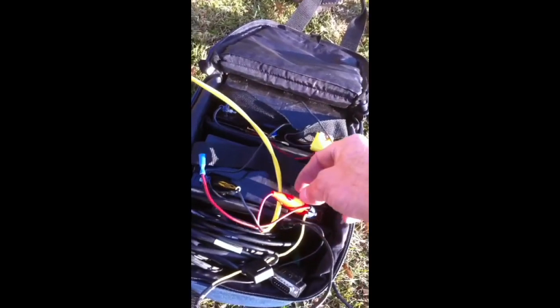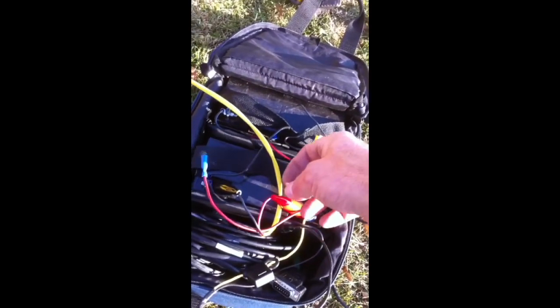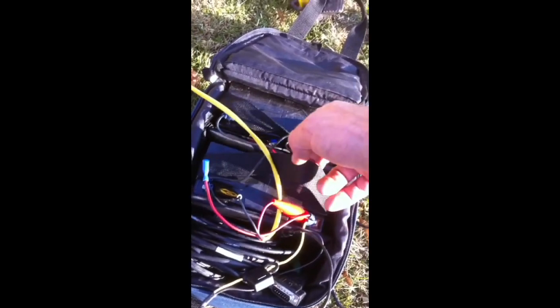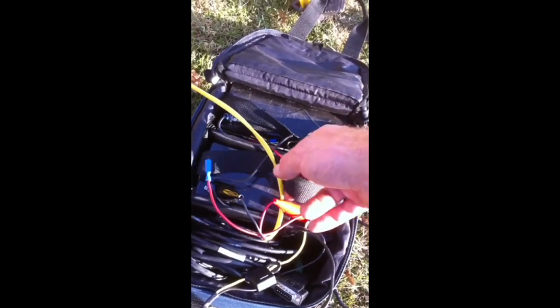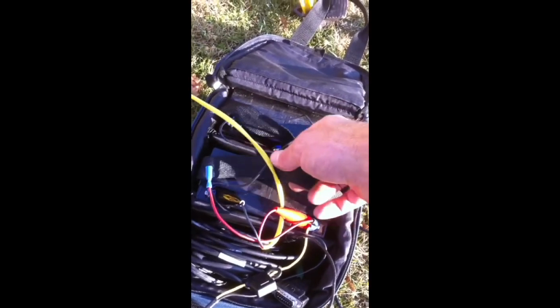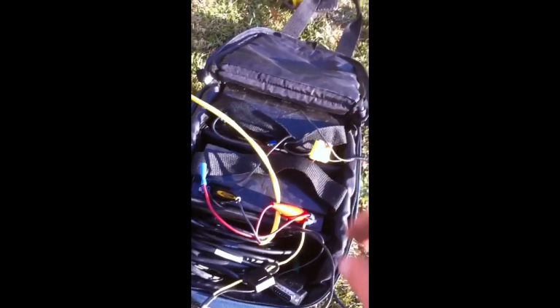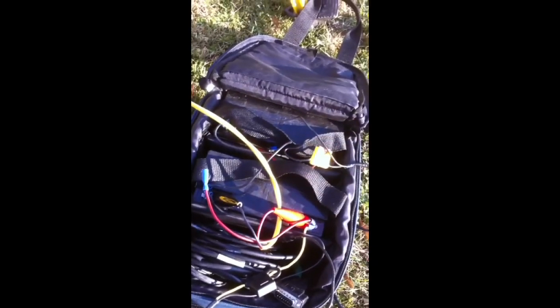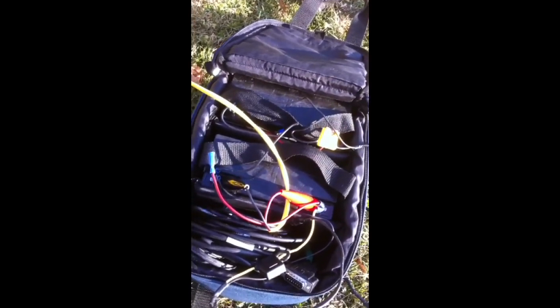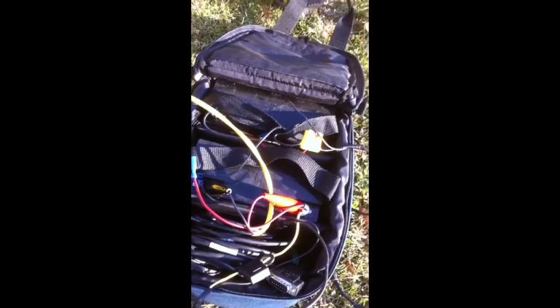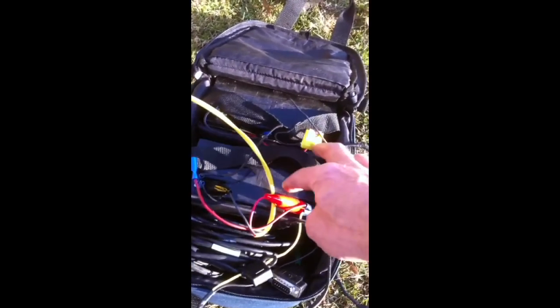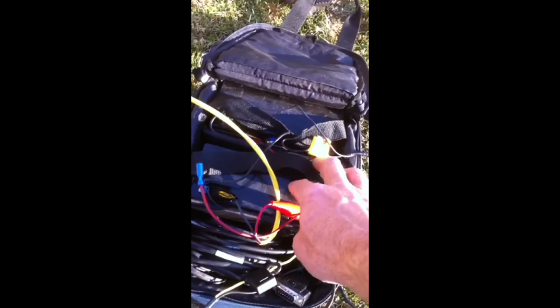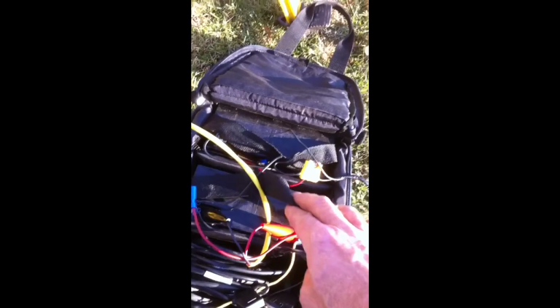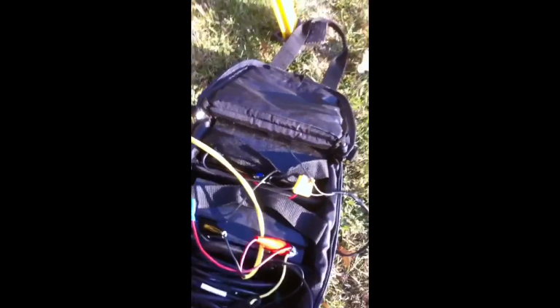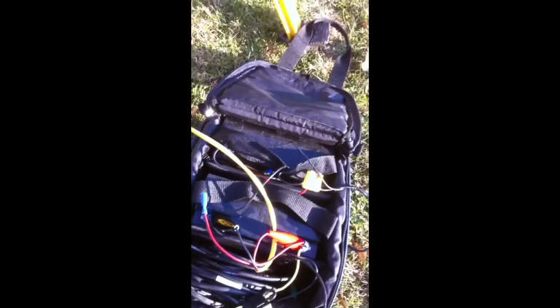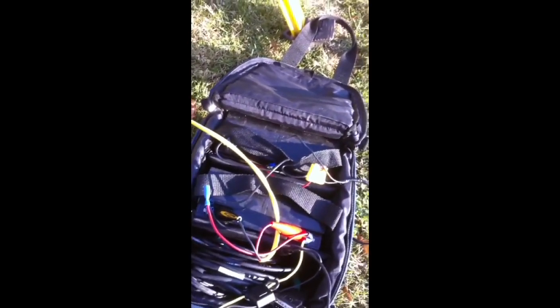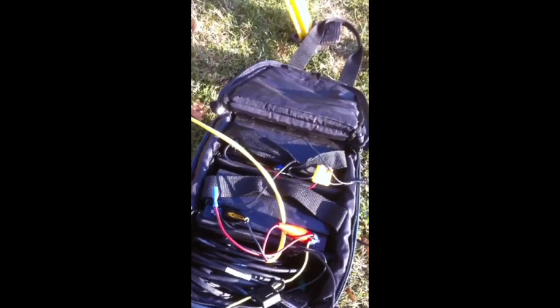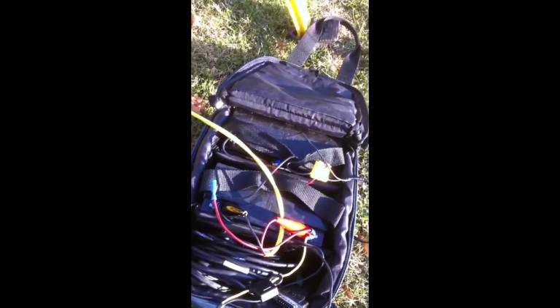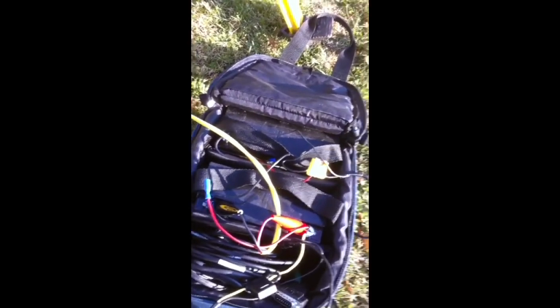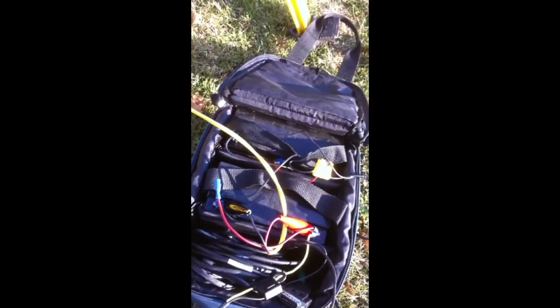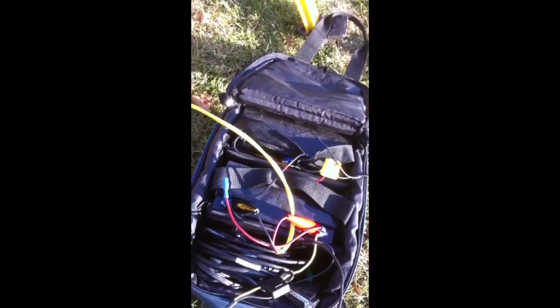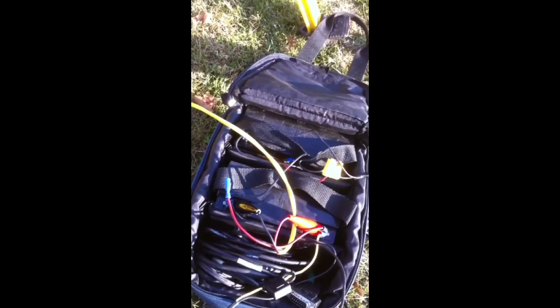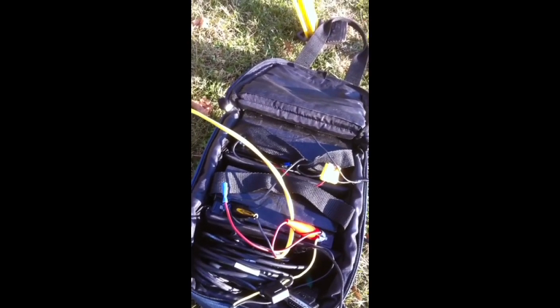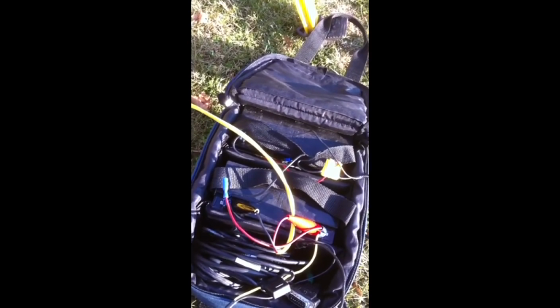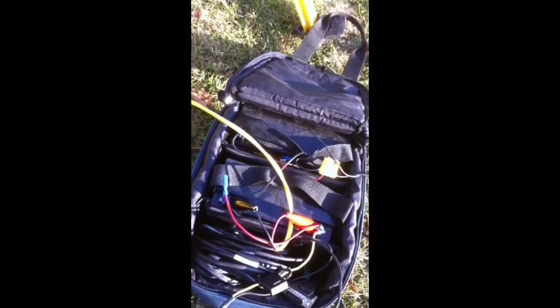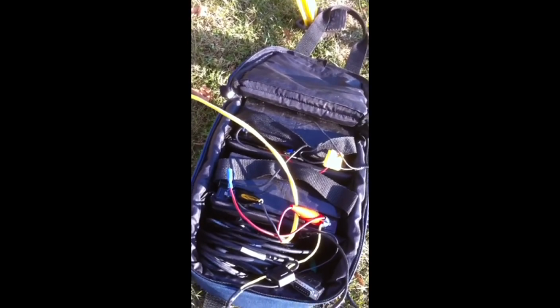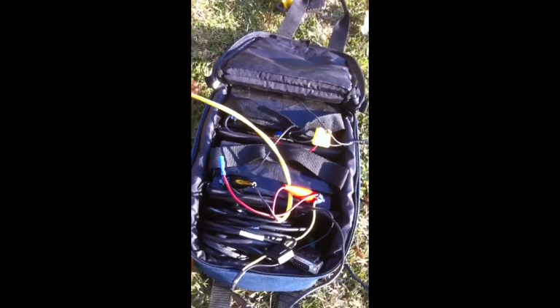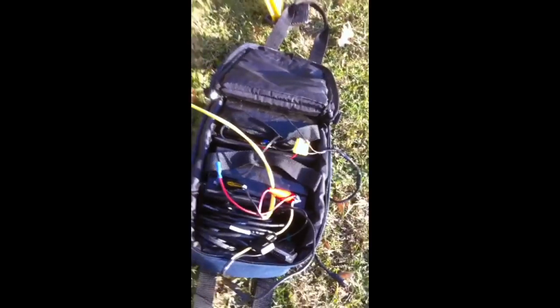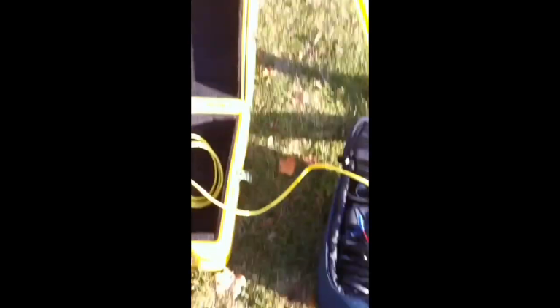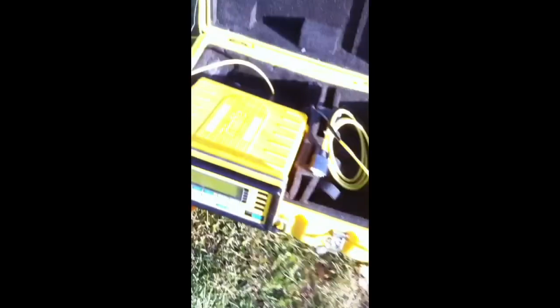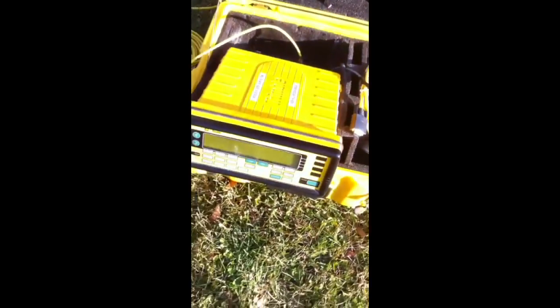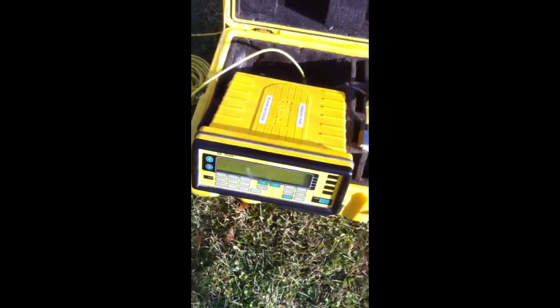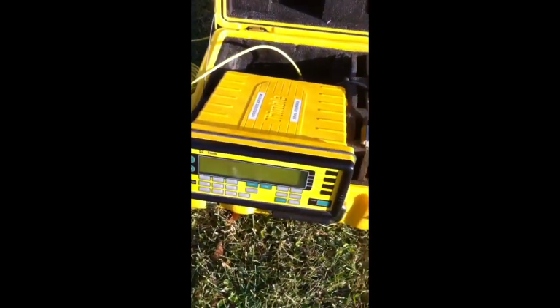I think they're 18 amp-hour batteries, and I think I selected them to match the power consumption of the Trimble 4000 receiver. I'm going to go ahead and turn this on.